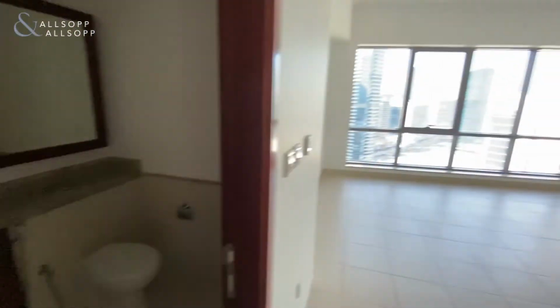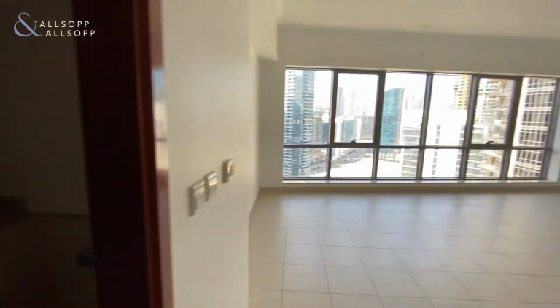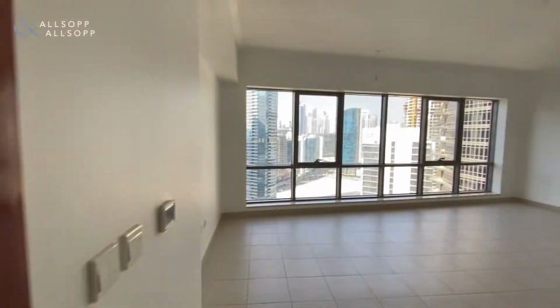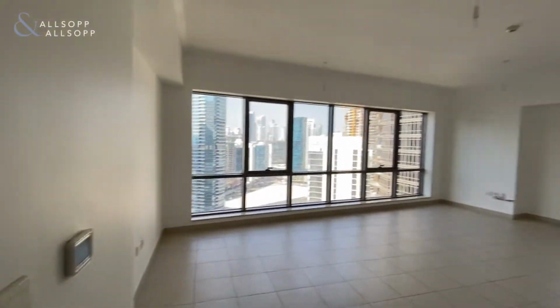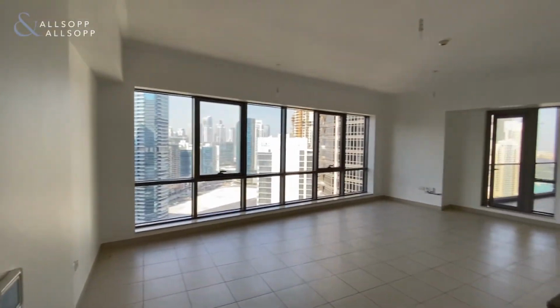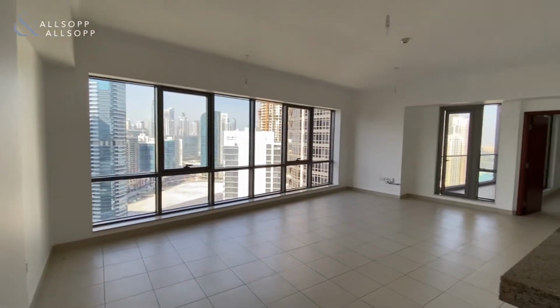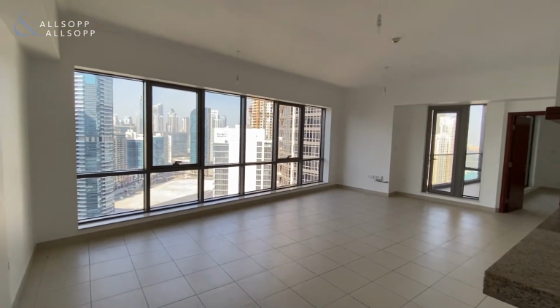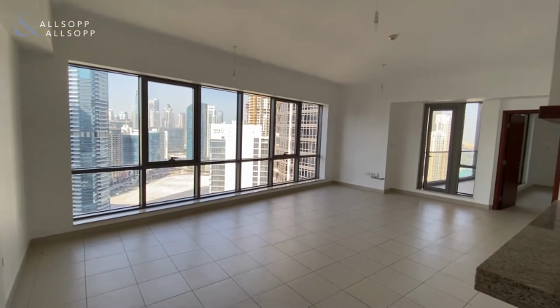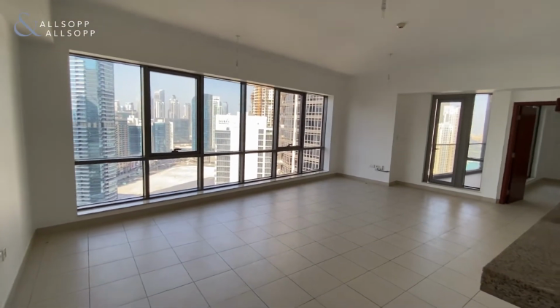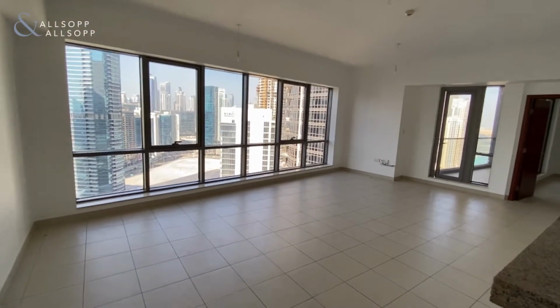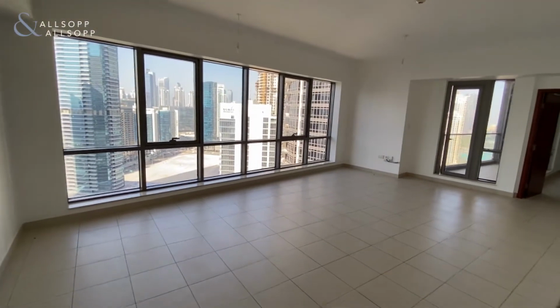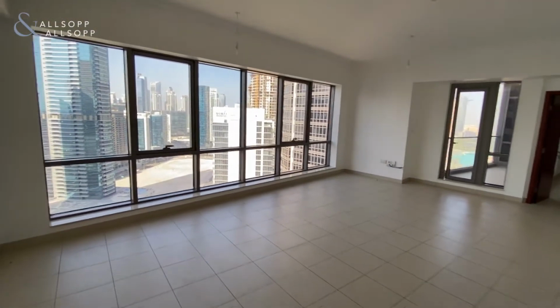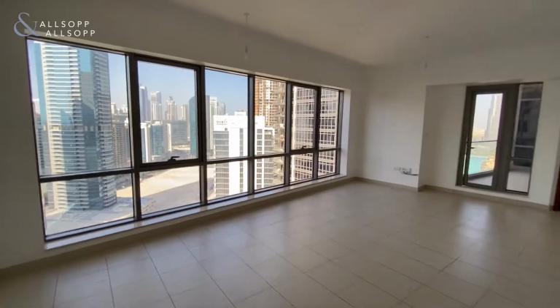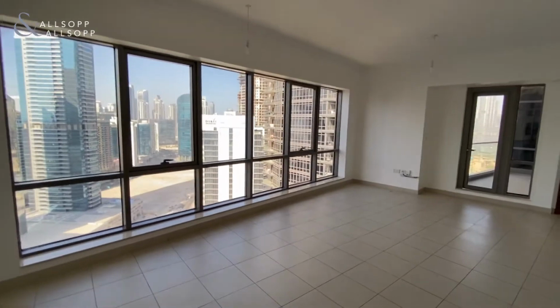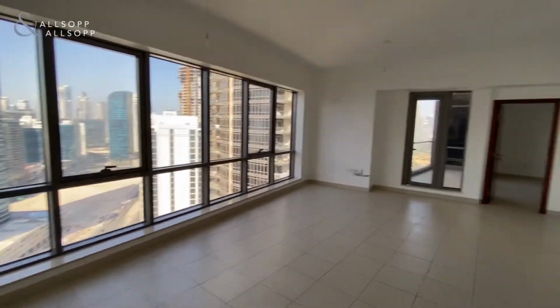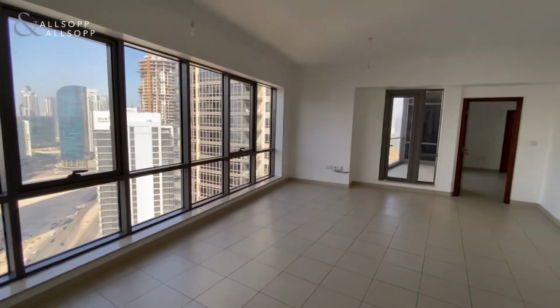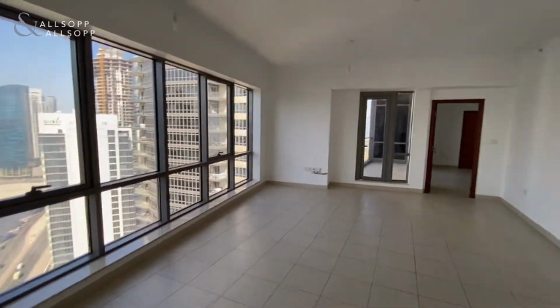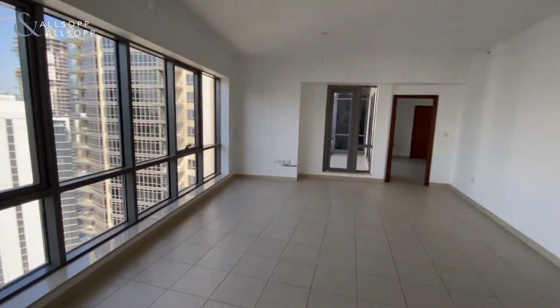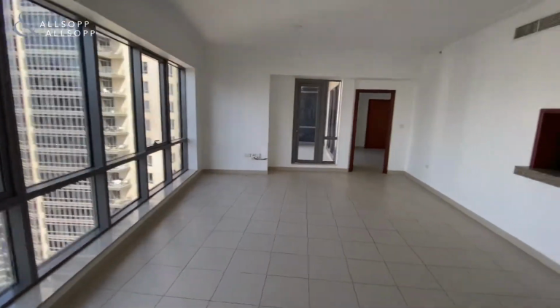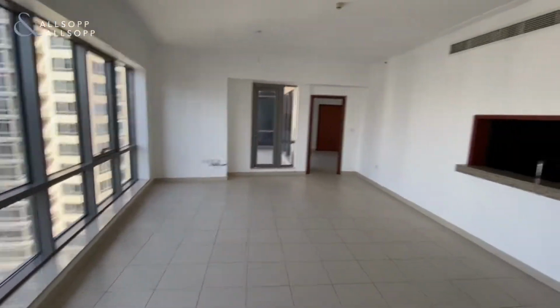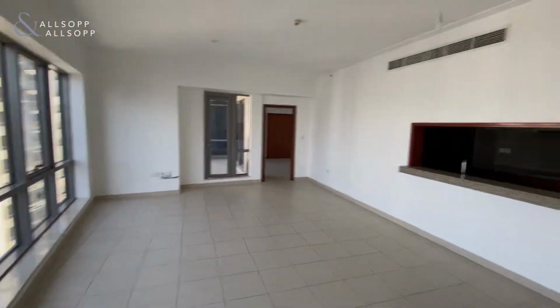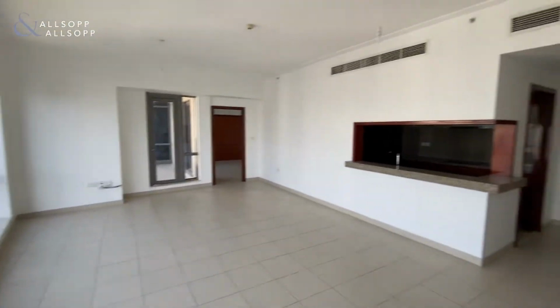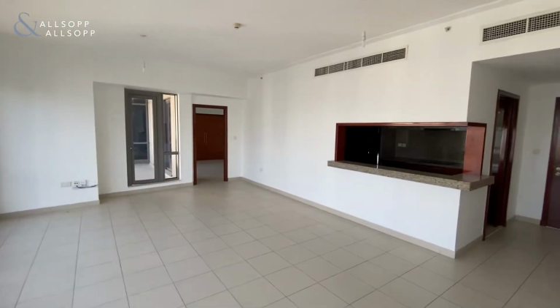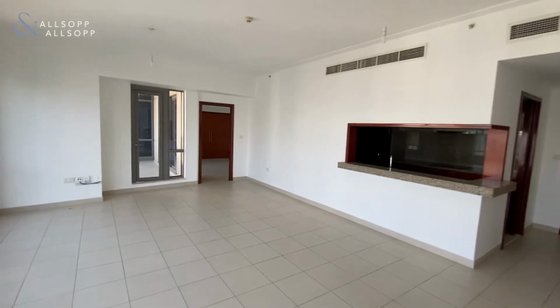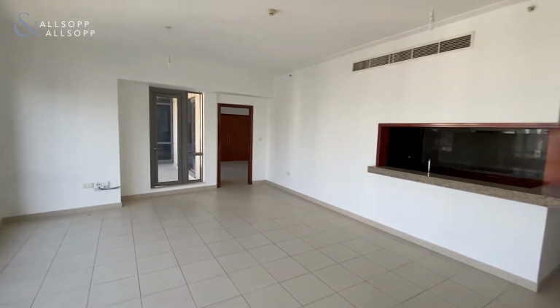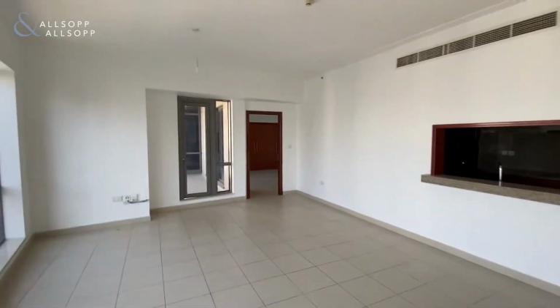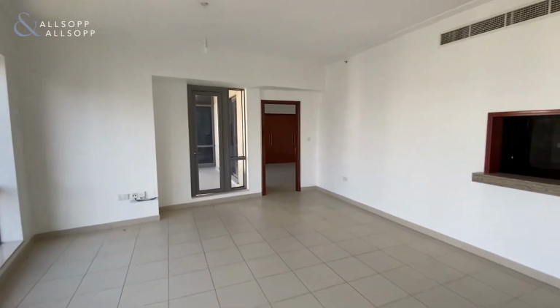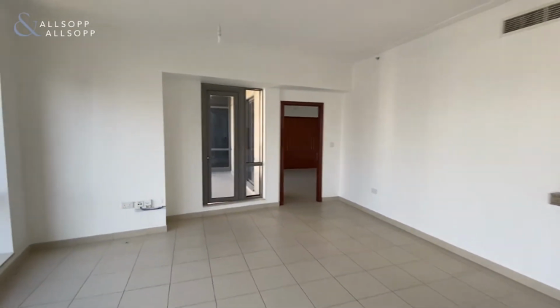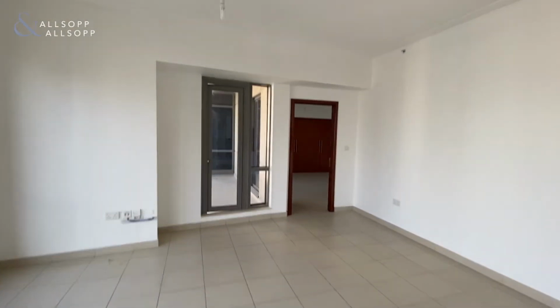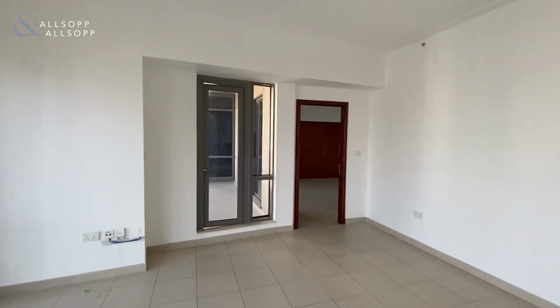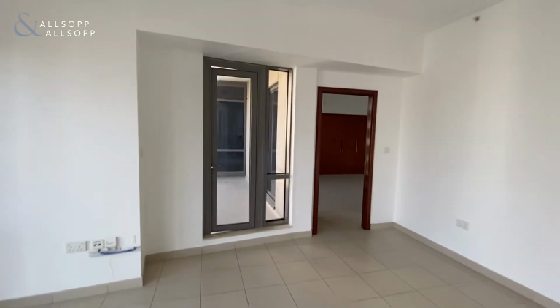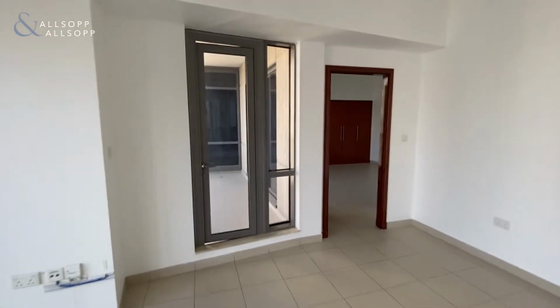As you'll notice, very nice high ceilings with plenty of natural daylight coming through. Opening windows in the living and dining area, with access to the balcony from both the living dining area along with the bedroom itself.